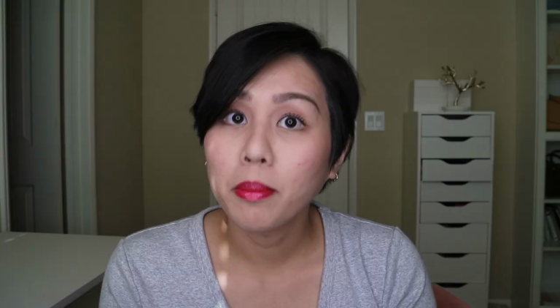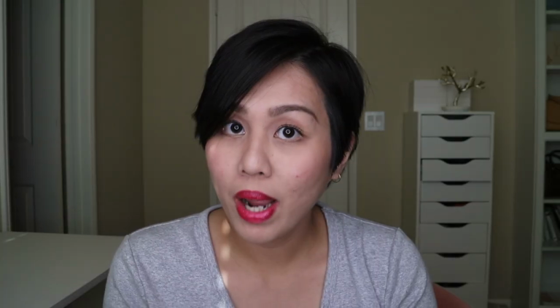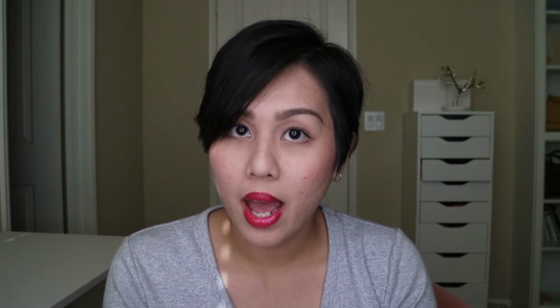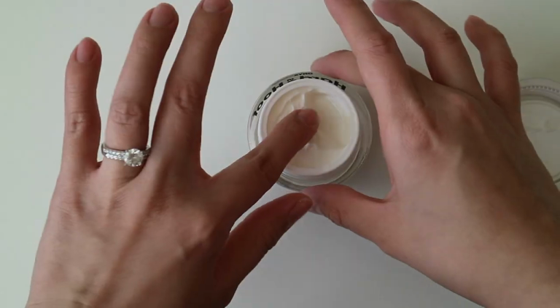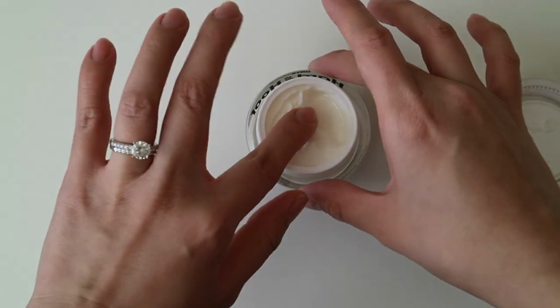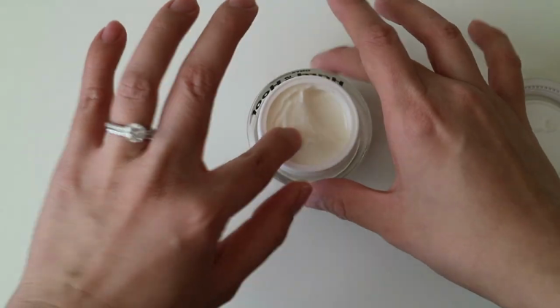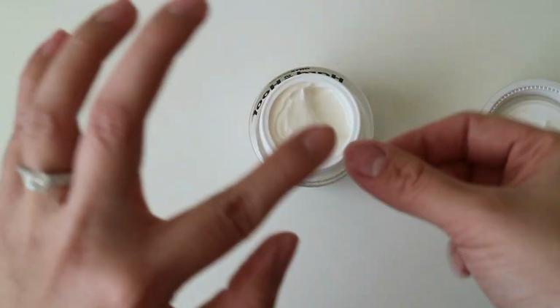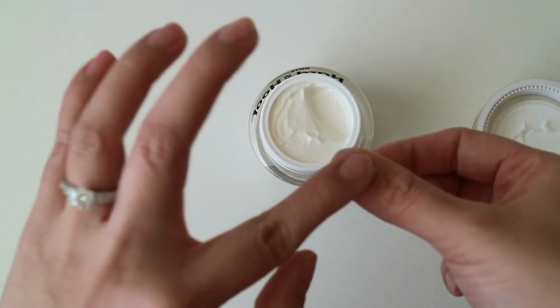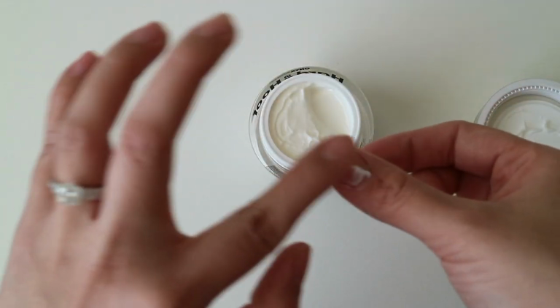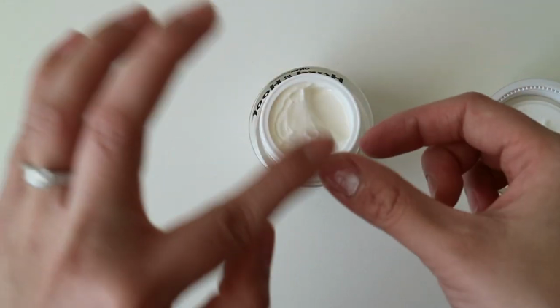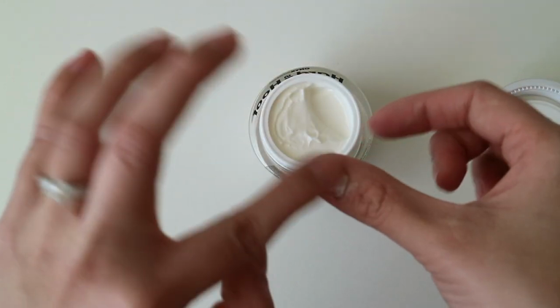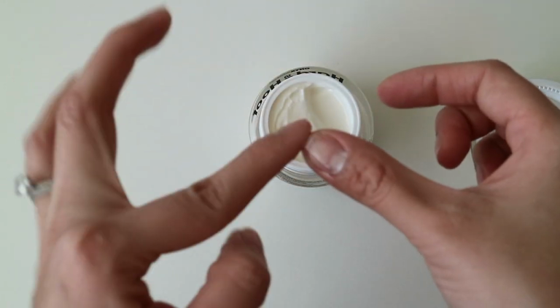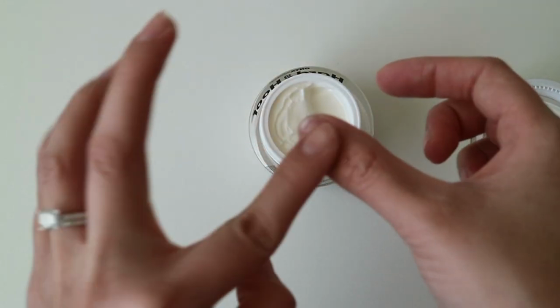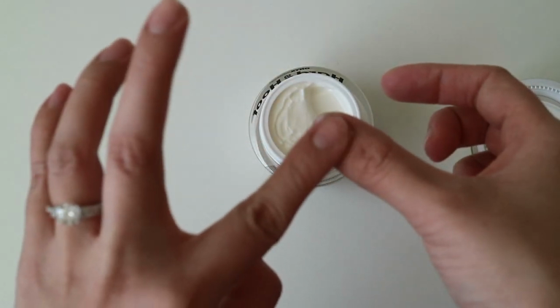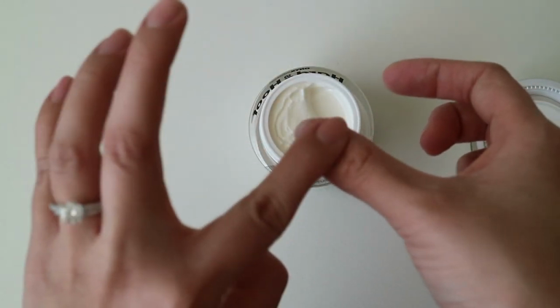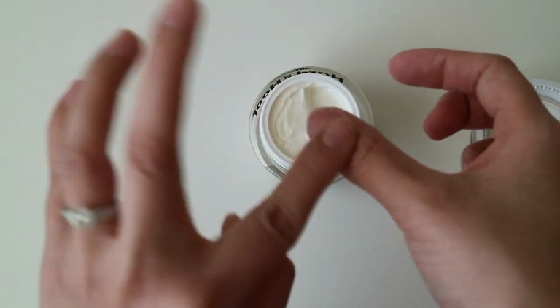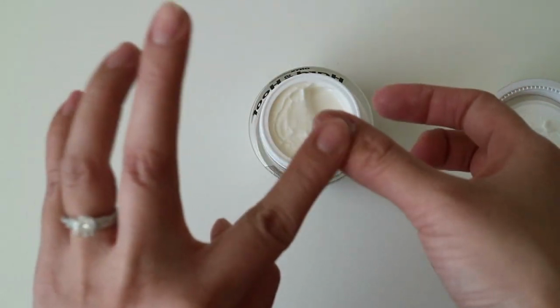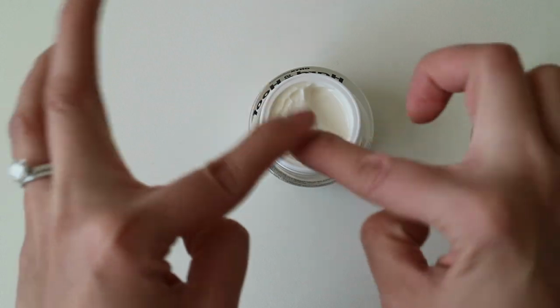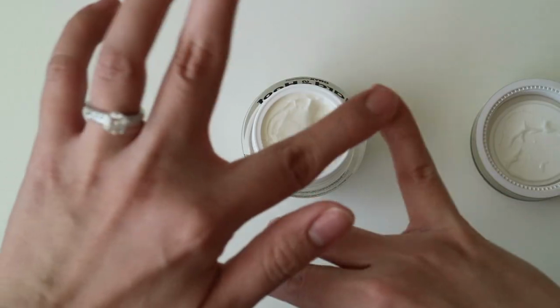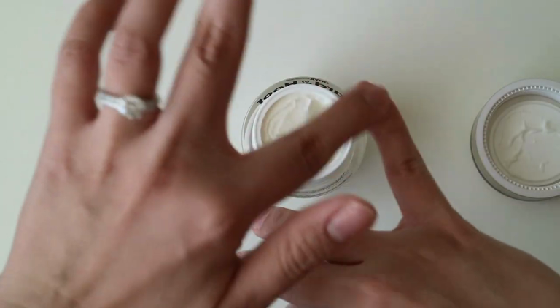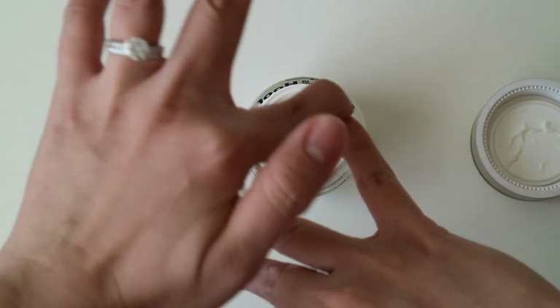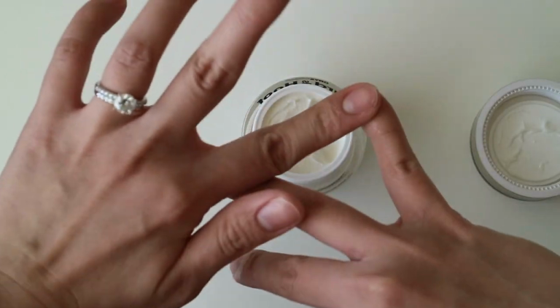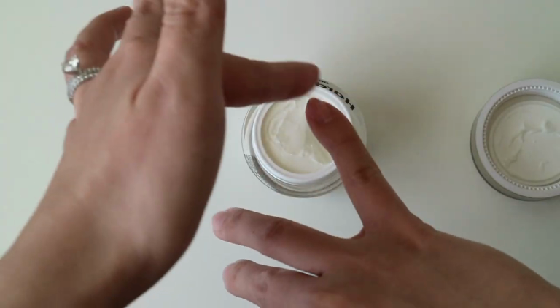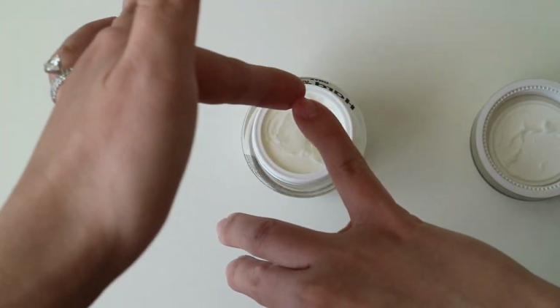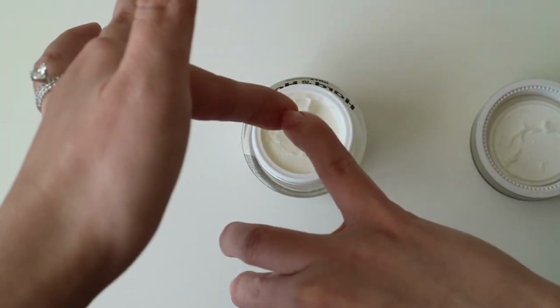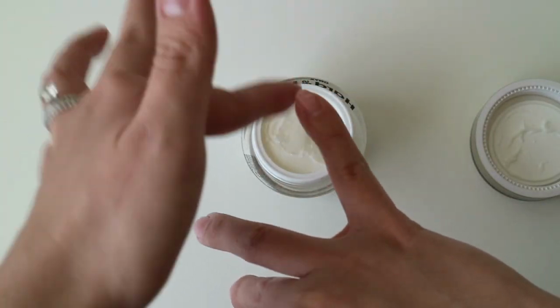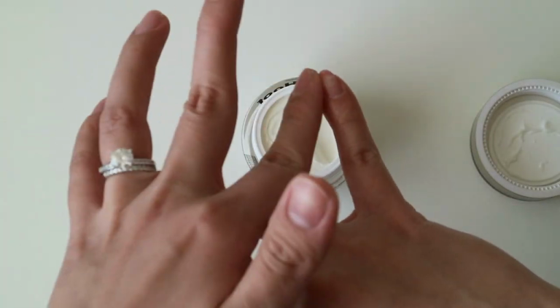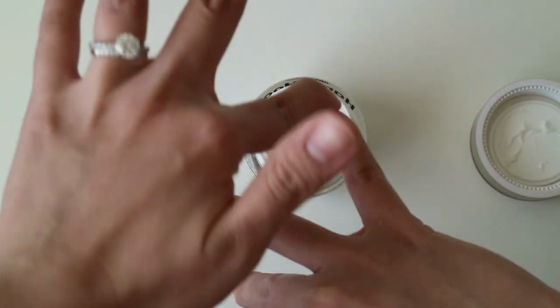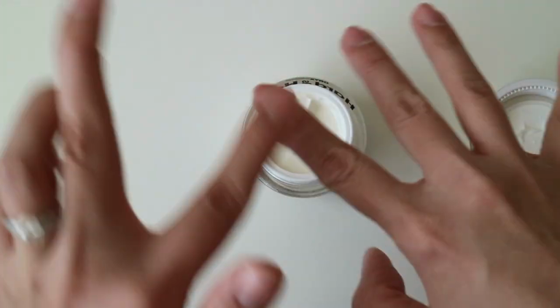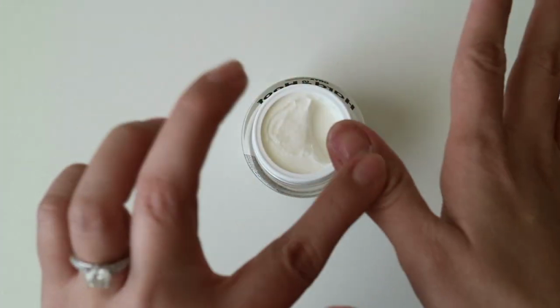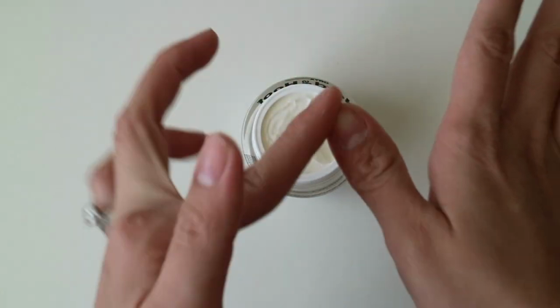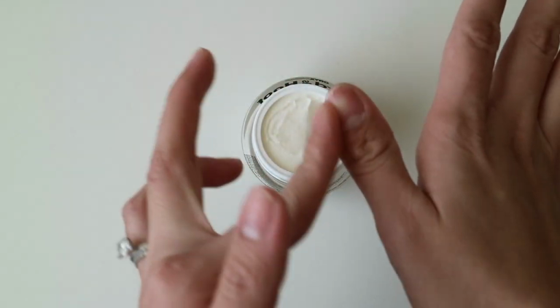On my right hand, I will apply the Hard as a Hoof Cream on my entire nail cuticles and under the nails. I will be doing this three times a day for a week.